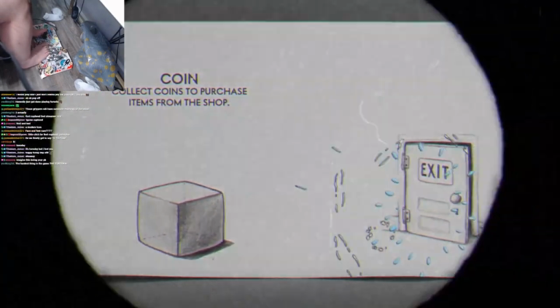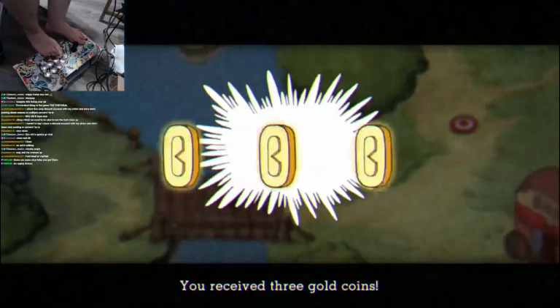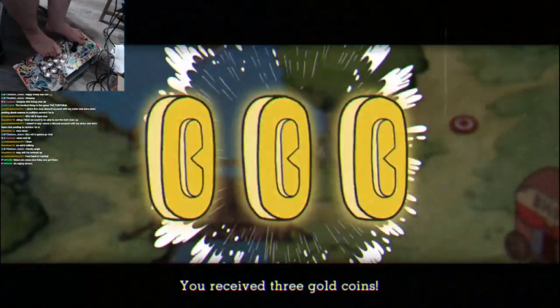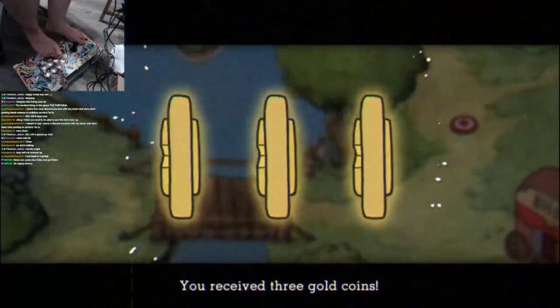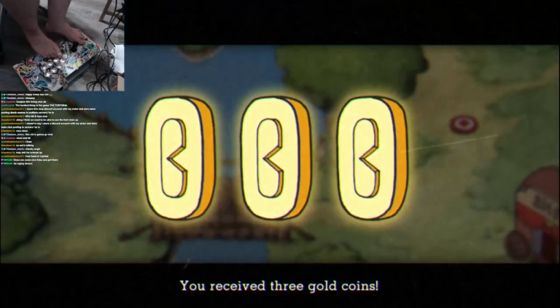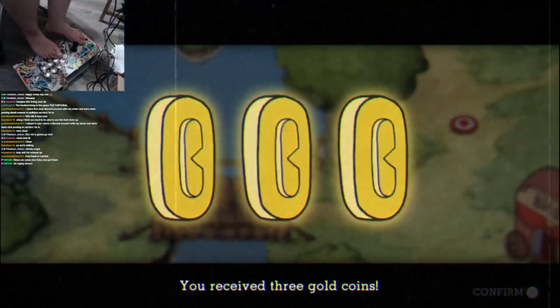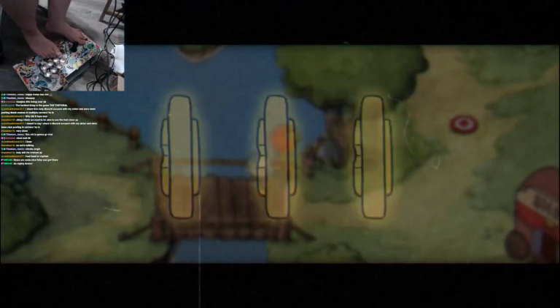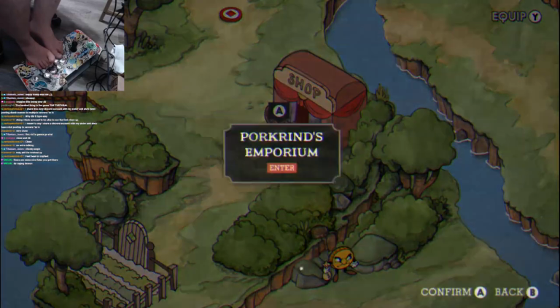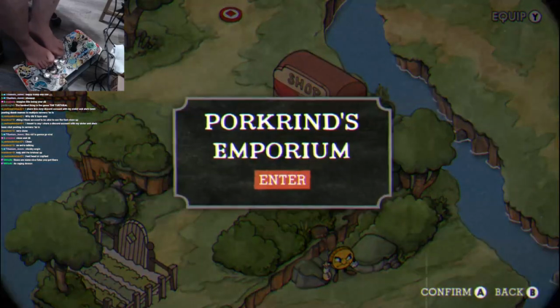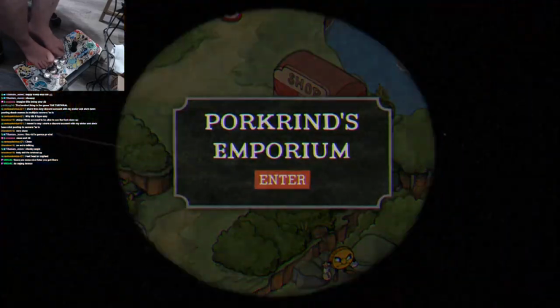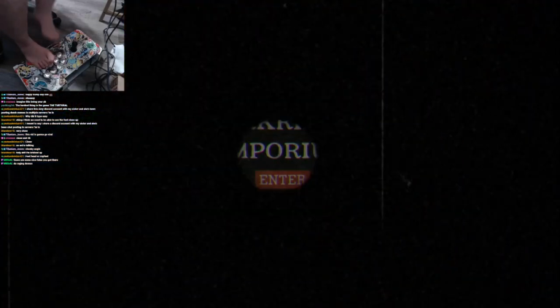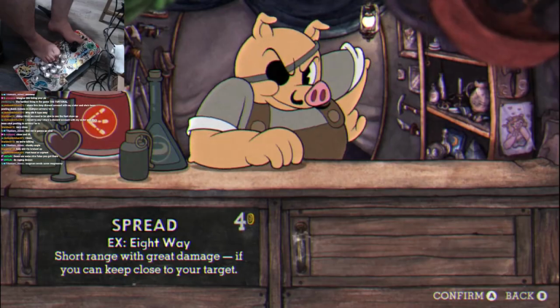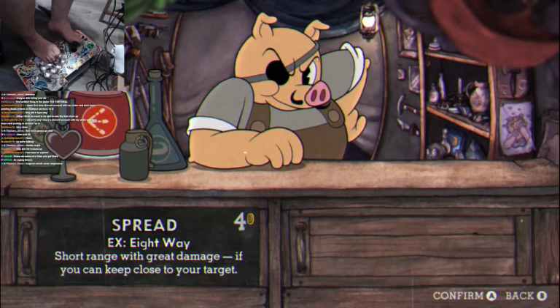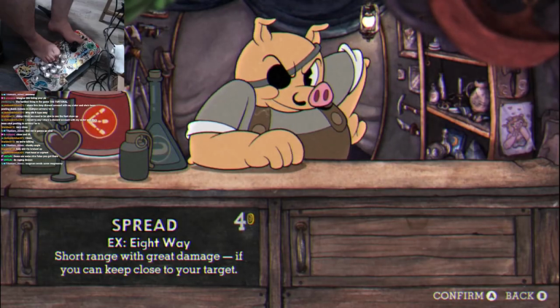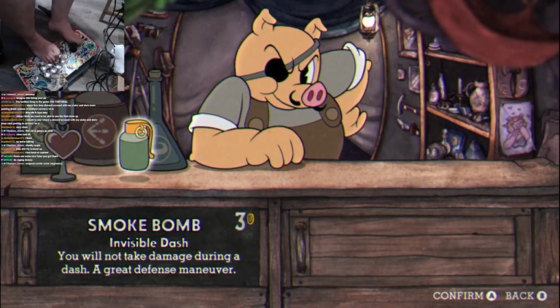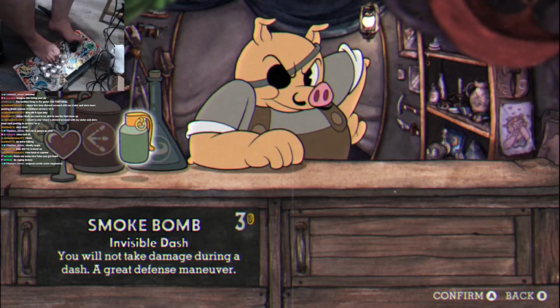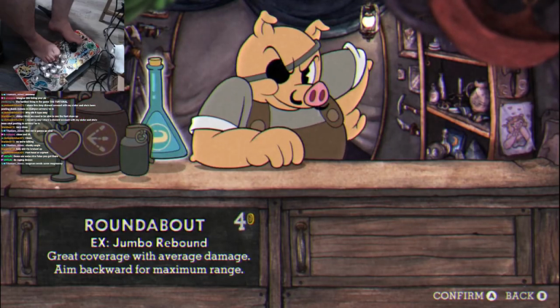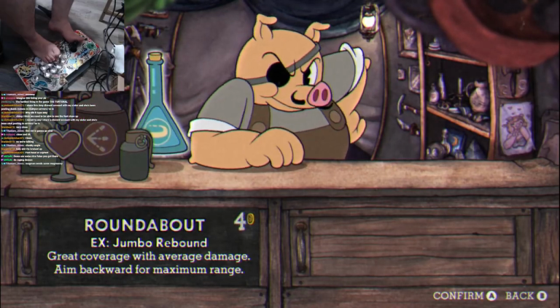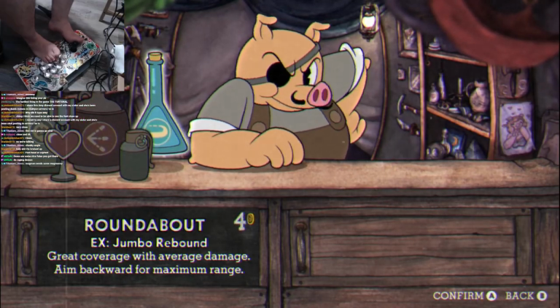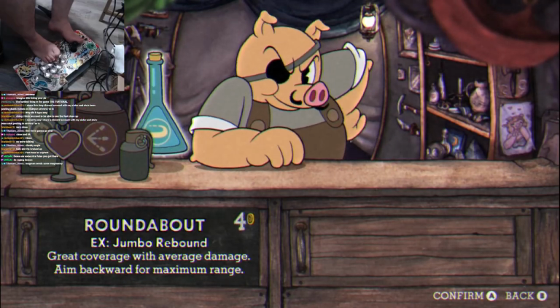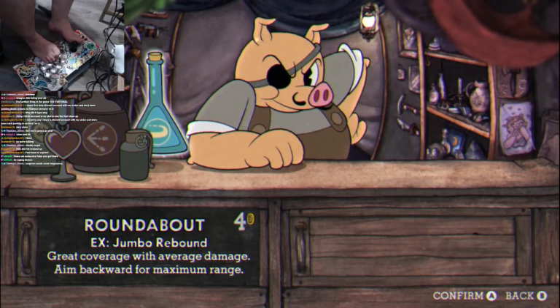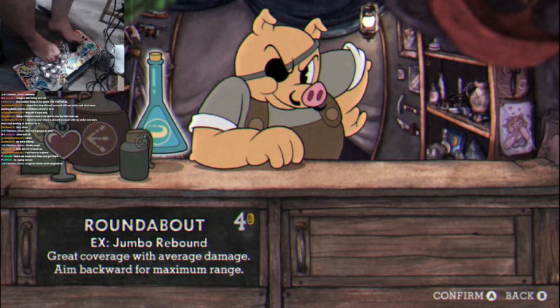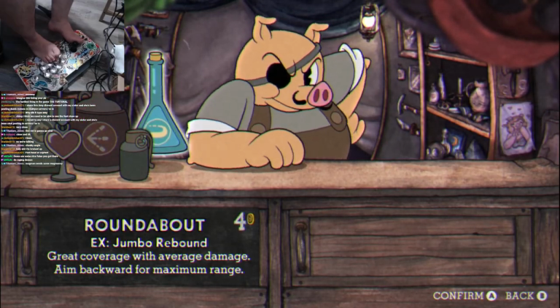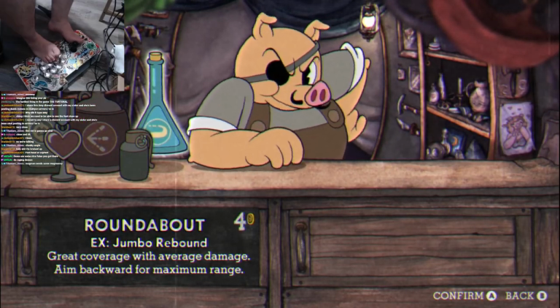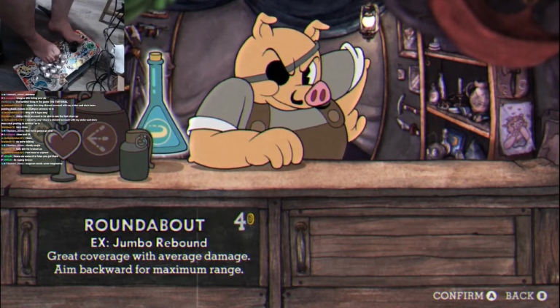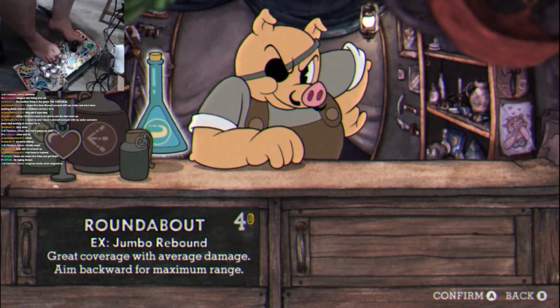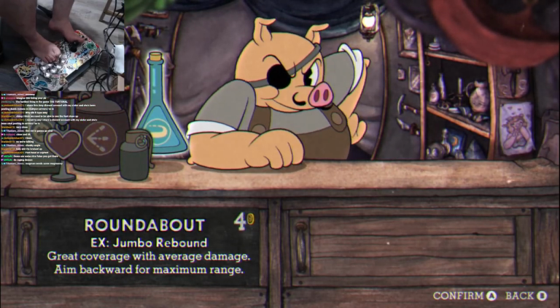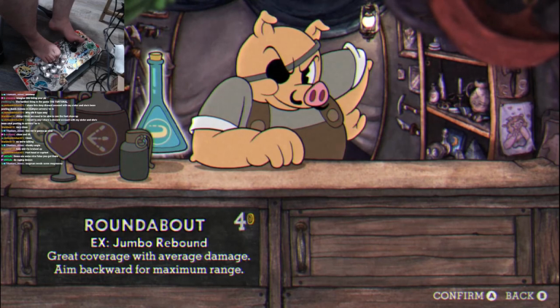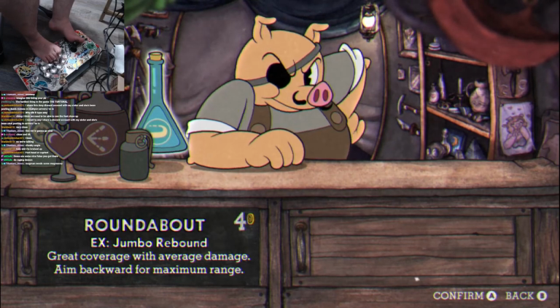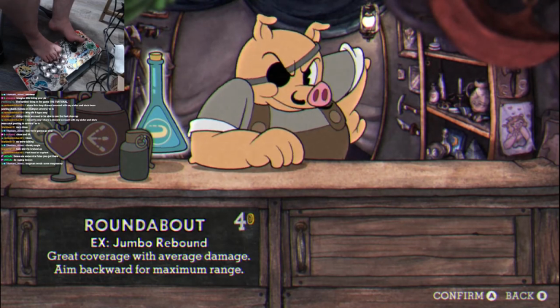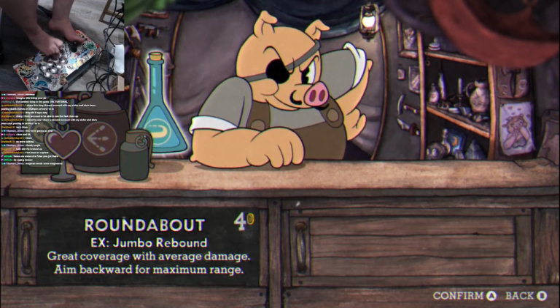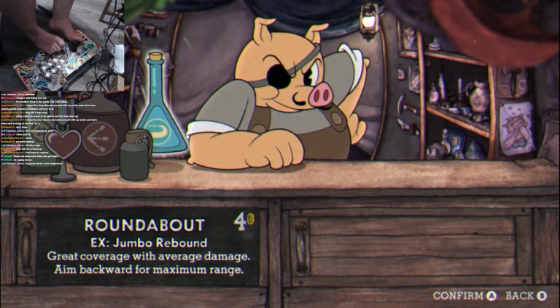I collect the coins from the strawberry and hop into Porker's Emporium. I decided to buy the roundabout because I figured this would be the easiest weapon to use without my hands — it just goes from one side to the other and I can just spam it.